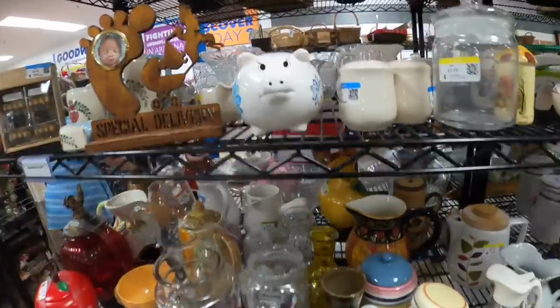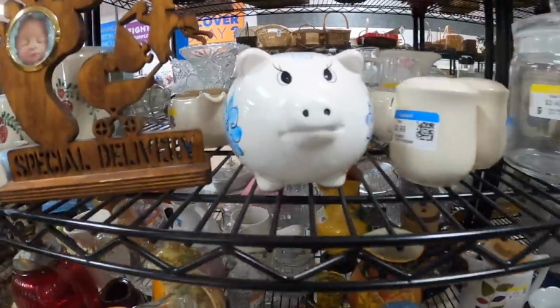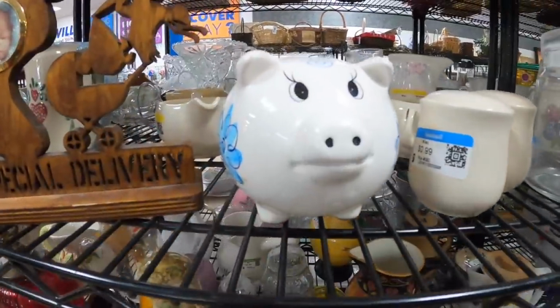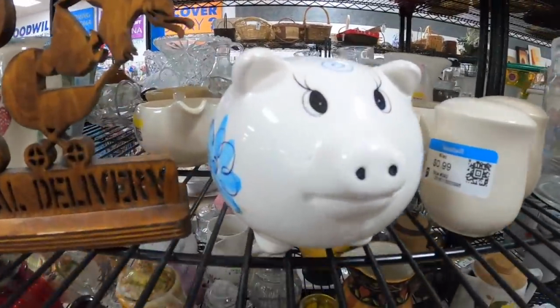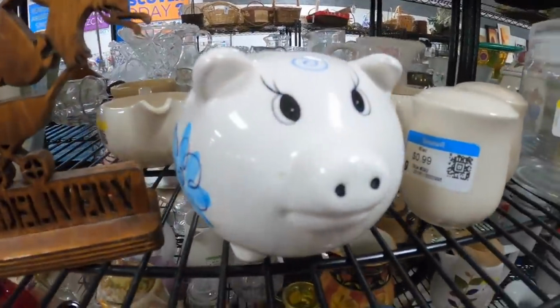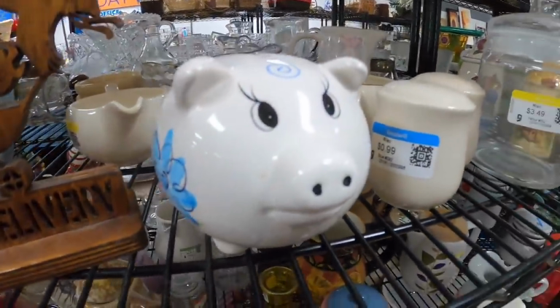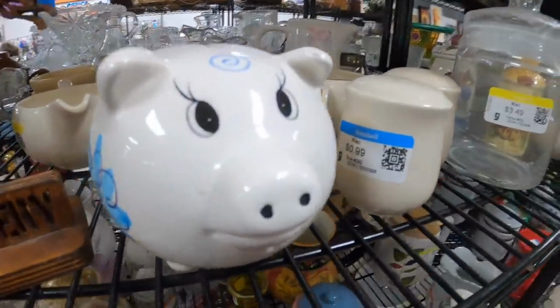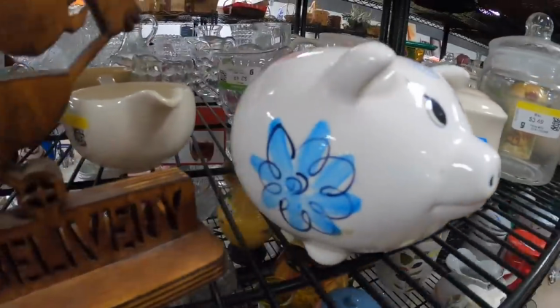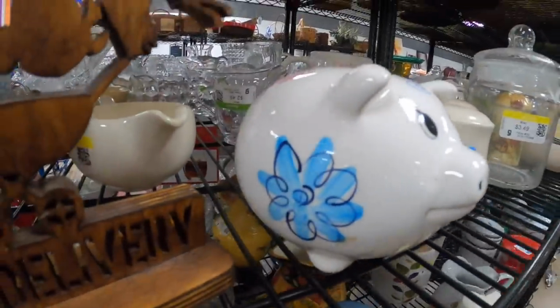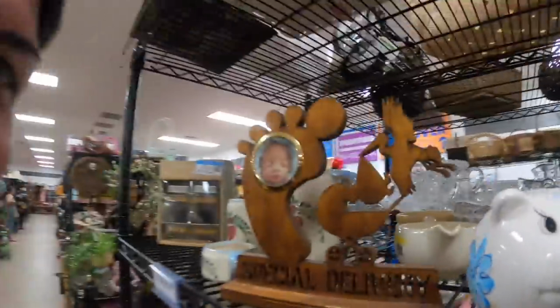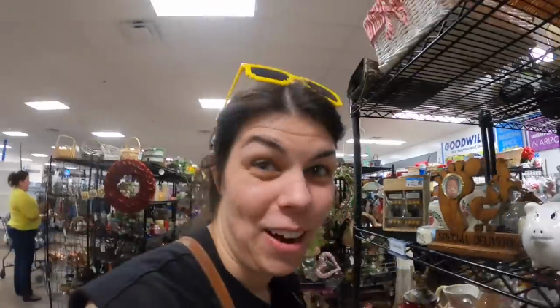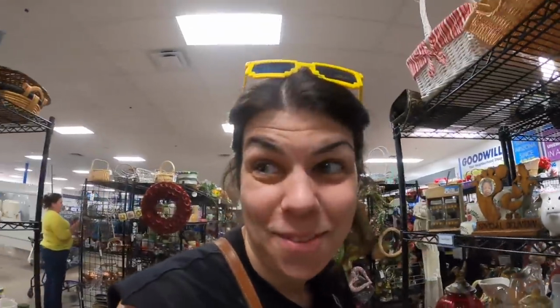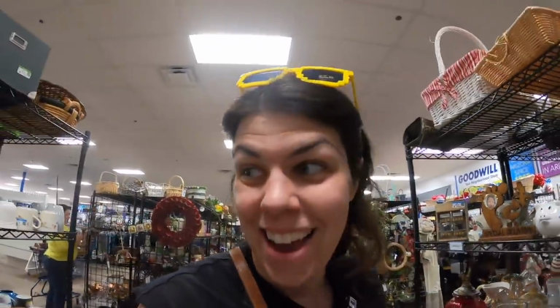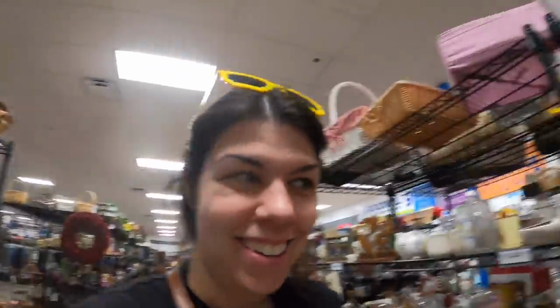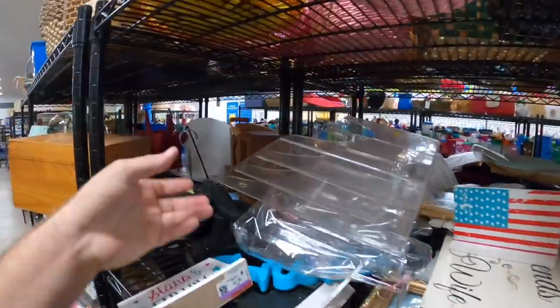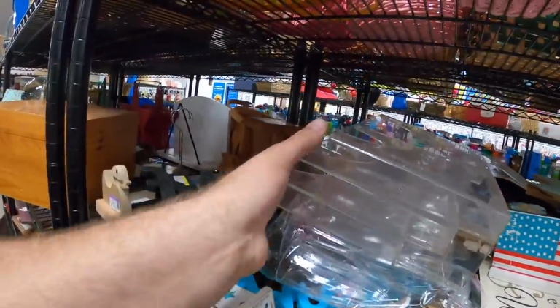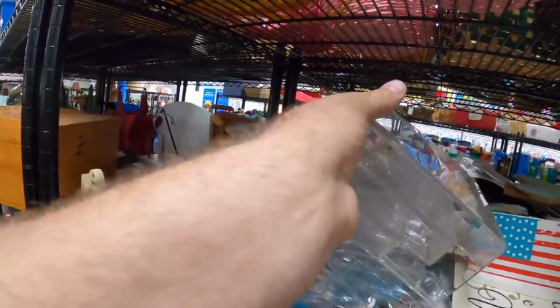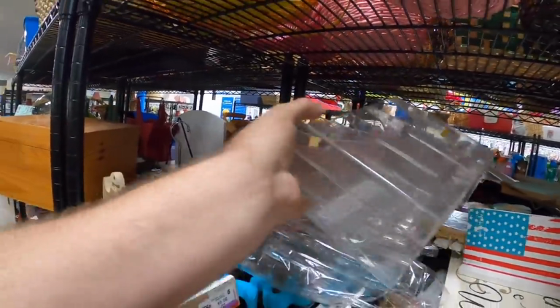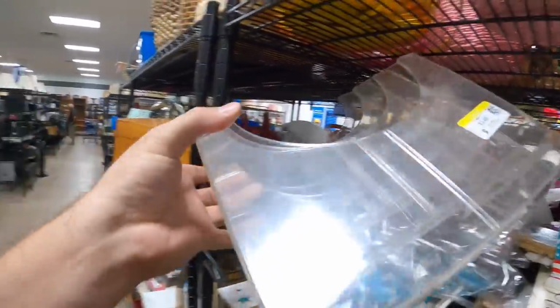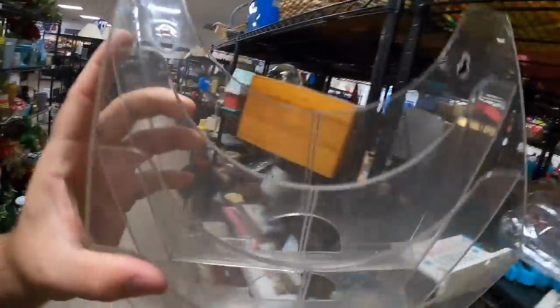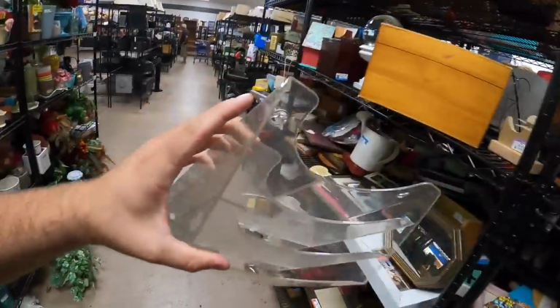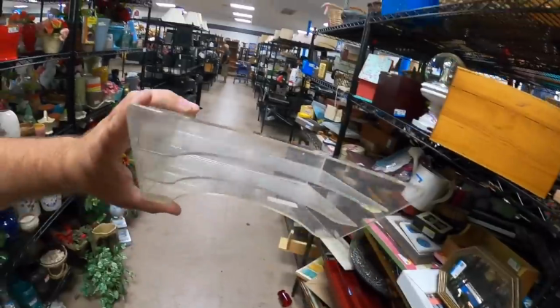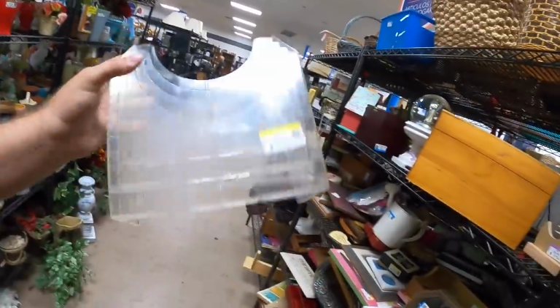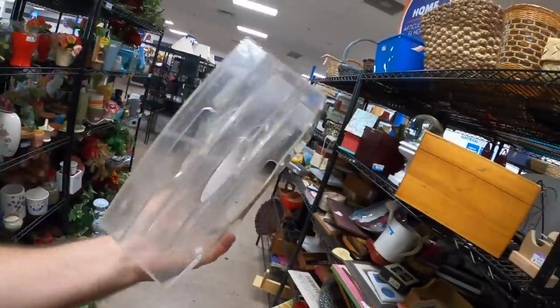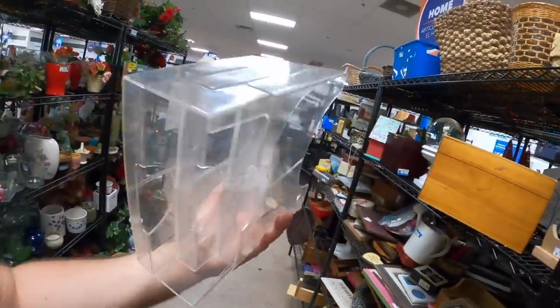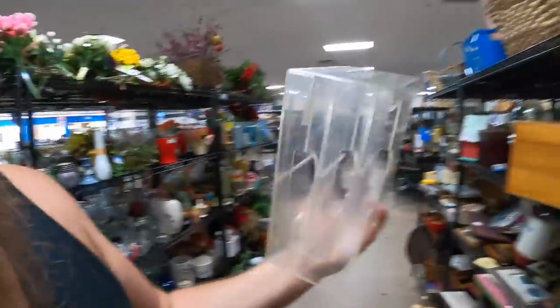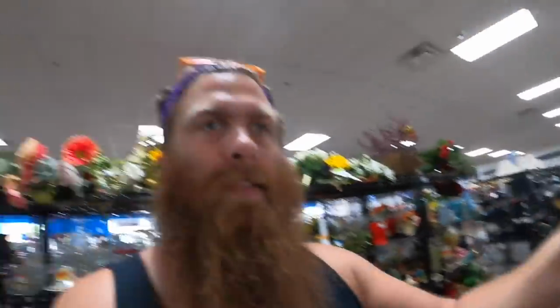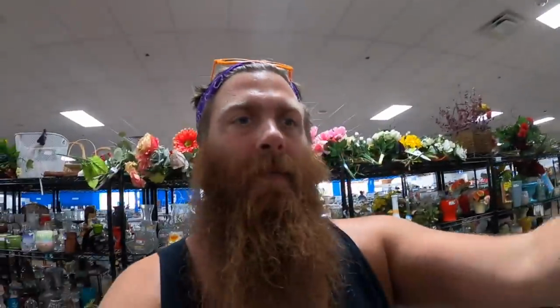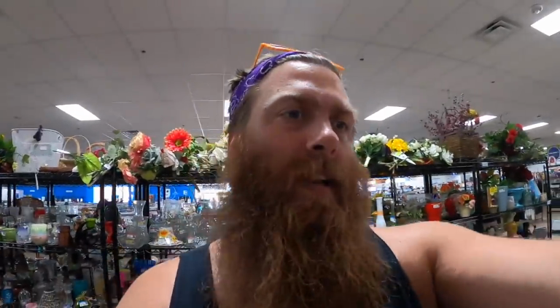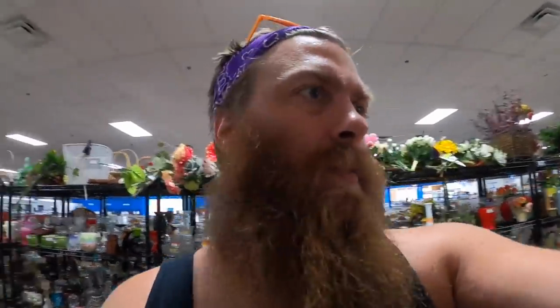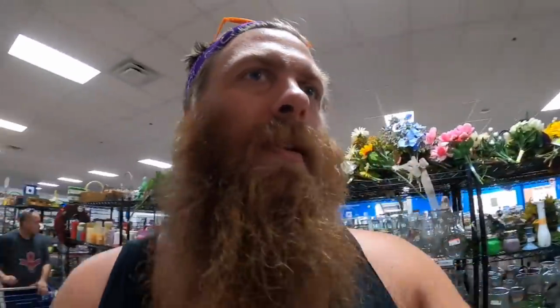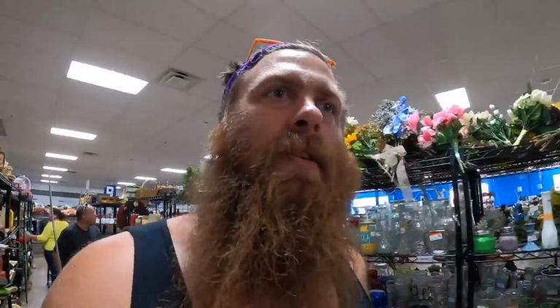This is an angry piggy bank — why are you so mad? Here is a wall-hanging document holder thingy. It's okay, but it's still not perfect for what I need, so I'm going to keep looking.